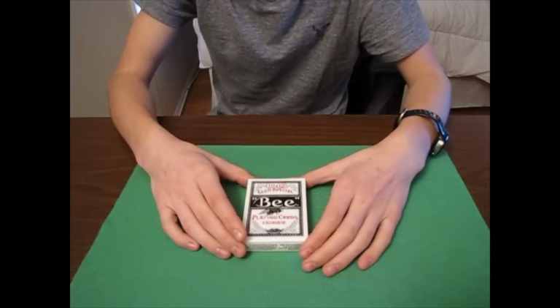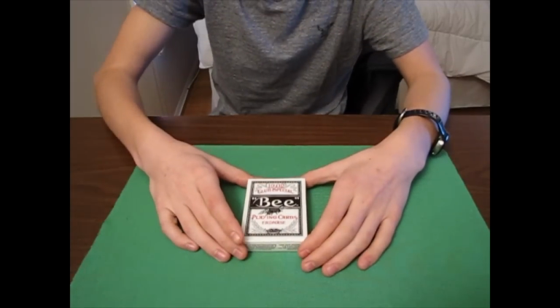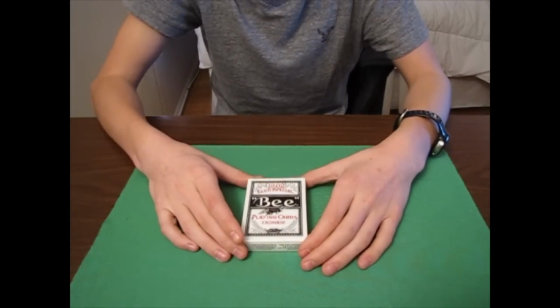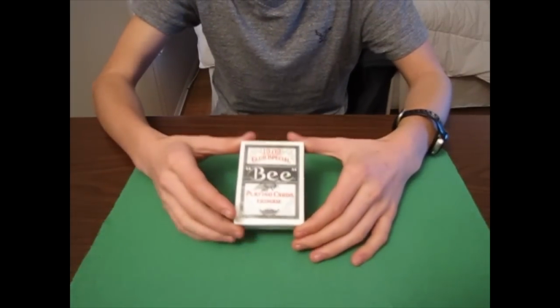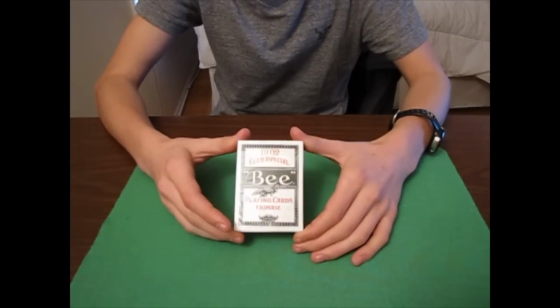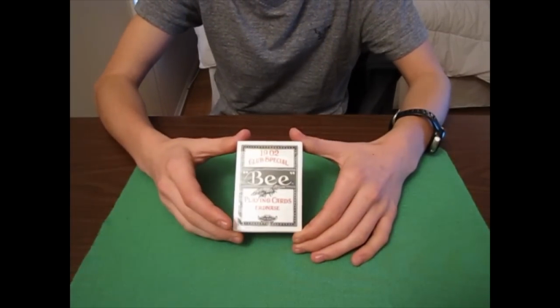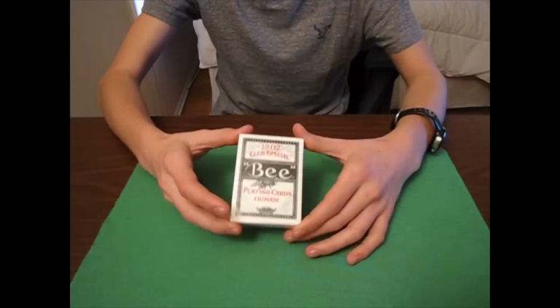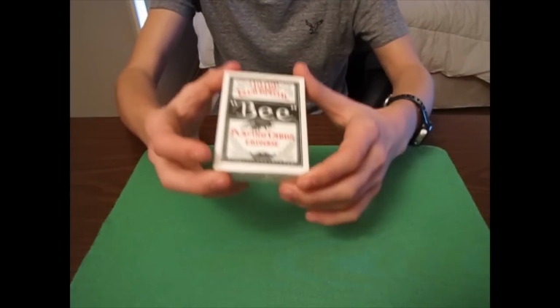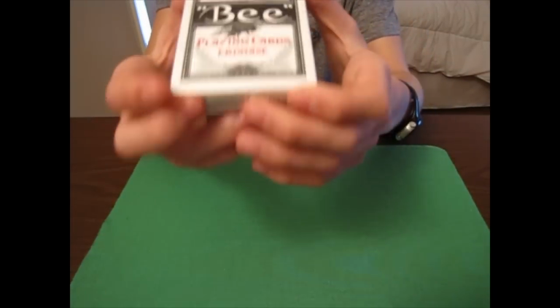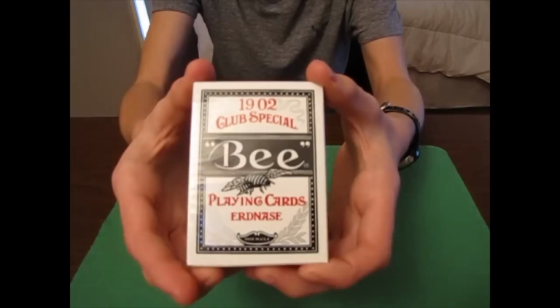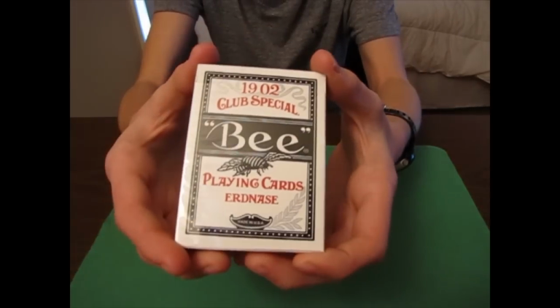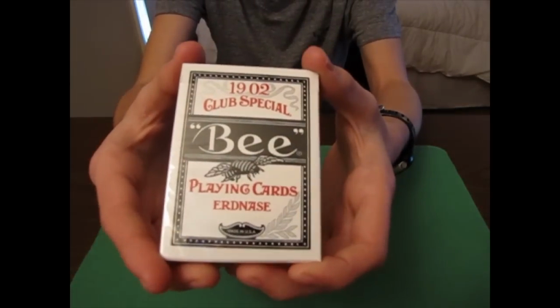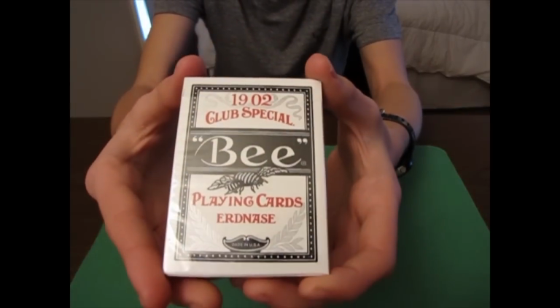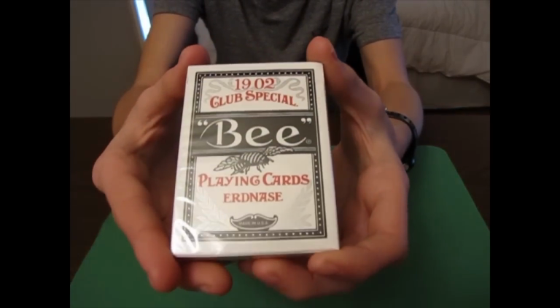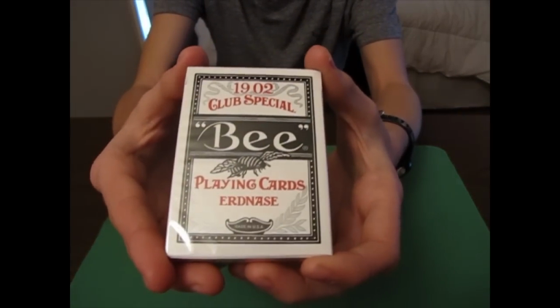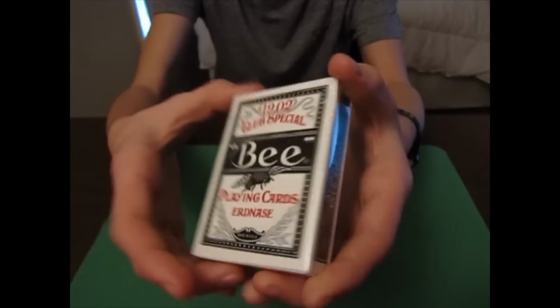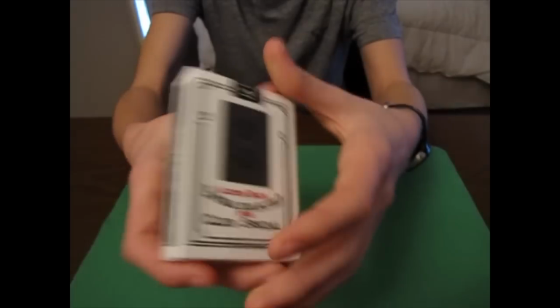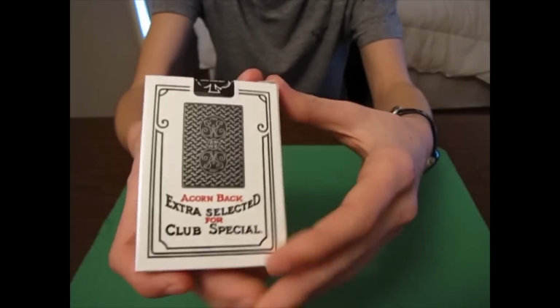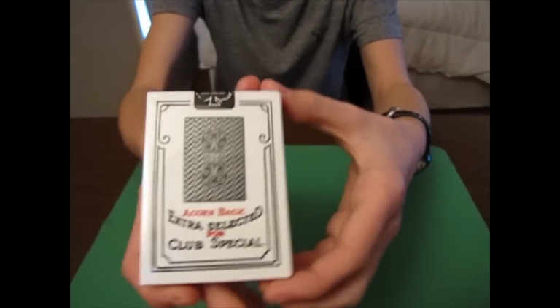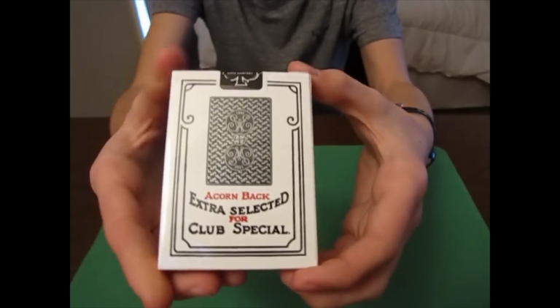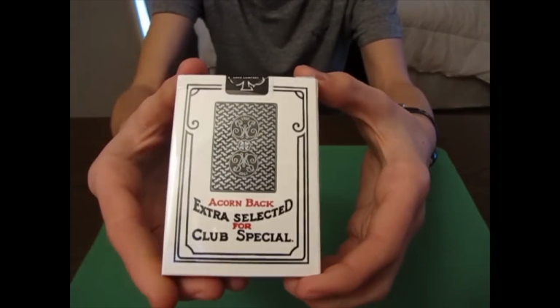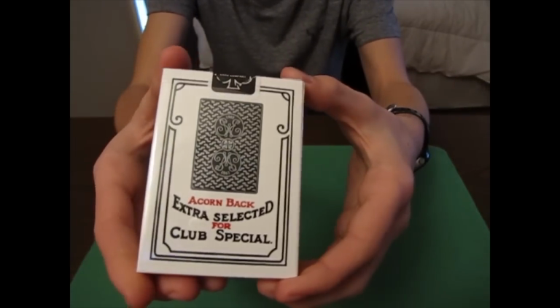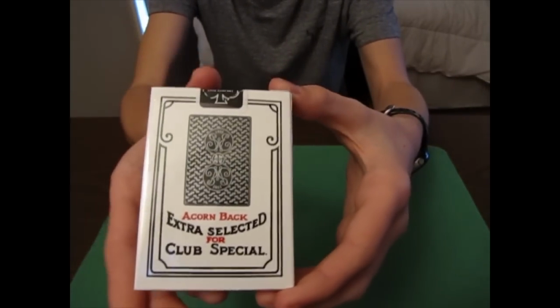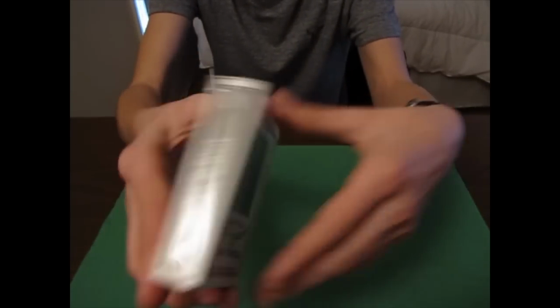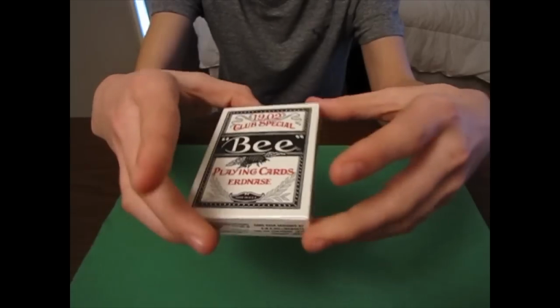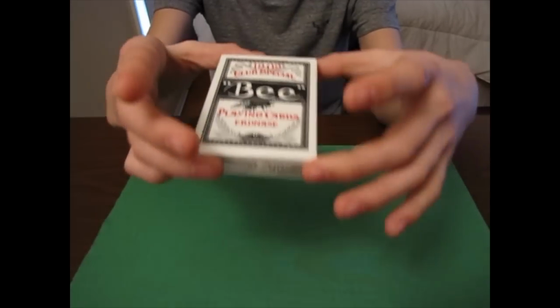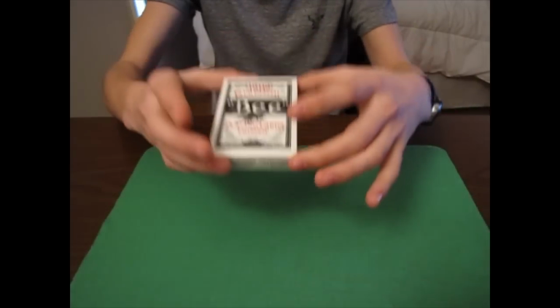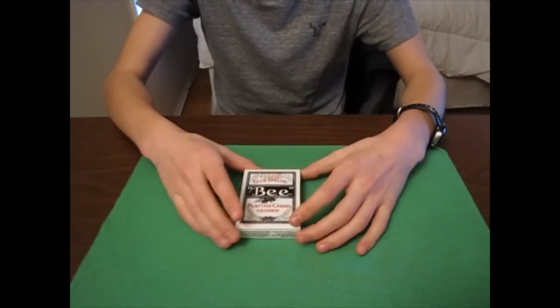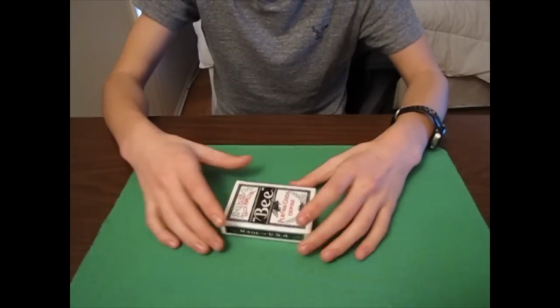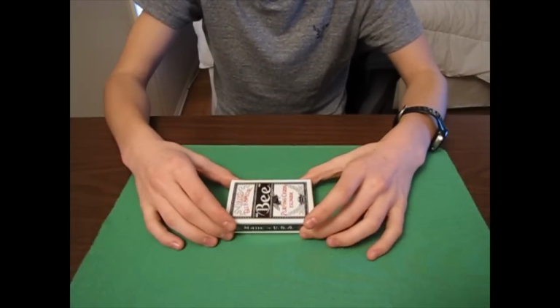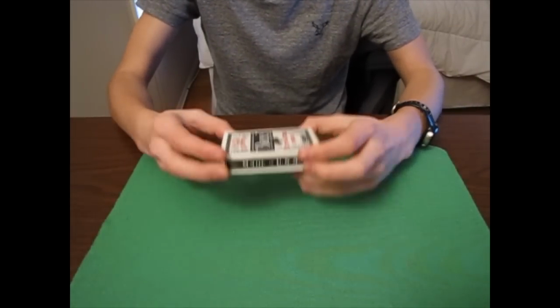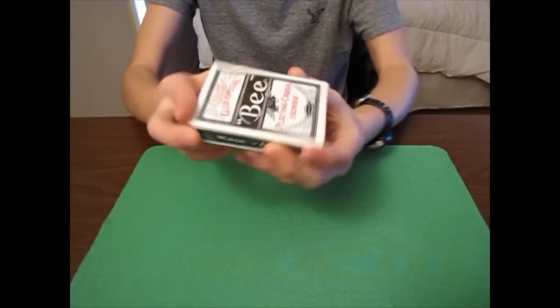Hey, what's up guys, it's Magic Addicts 2 here and I've got a new deck review for you. This is the B black acorn back deck review, so let me get into it. We'll start off with the box.